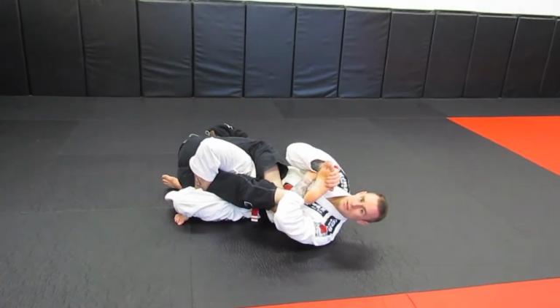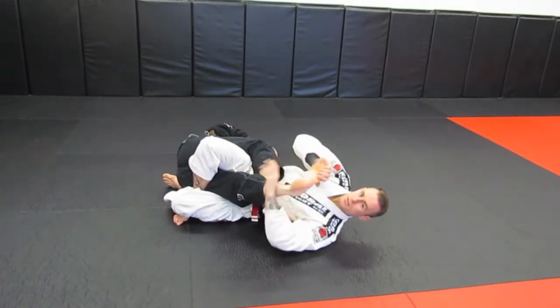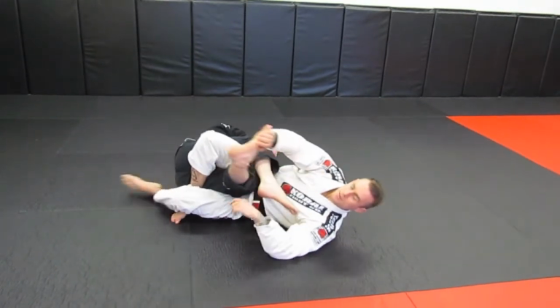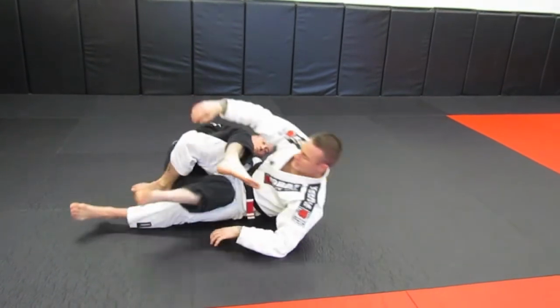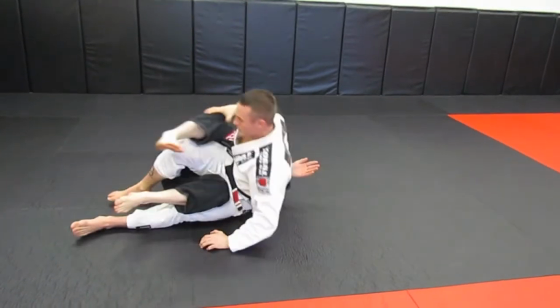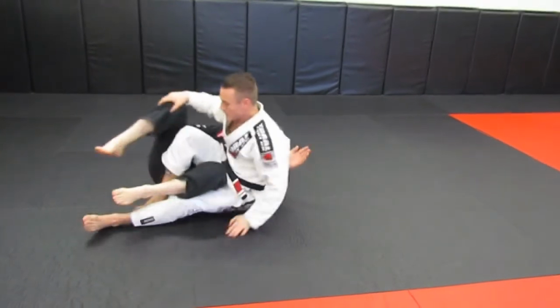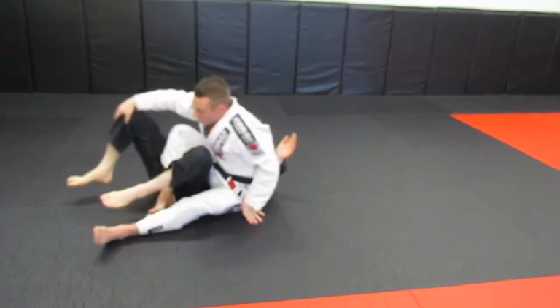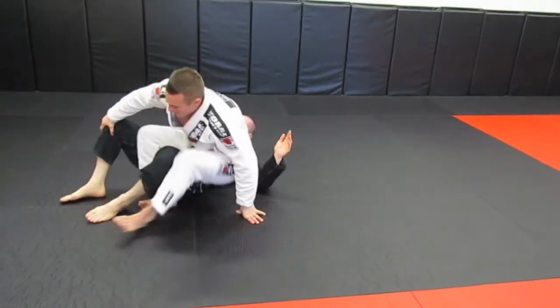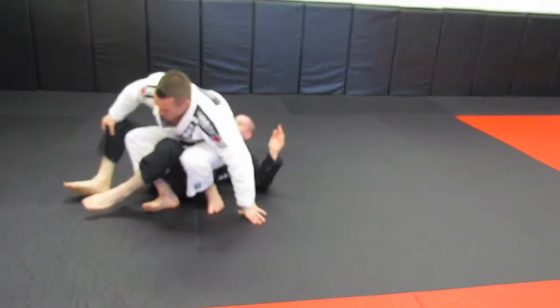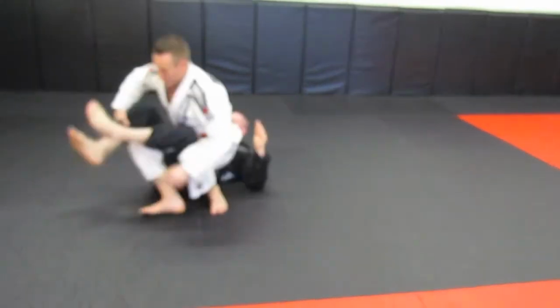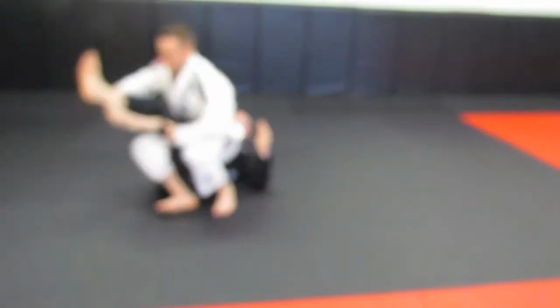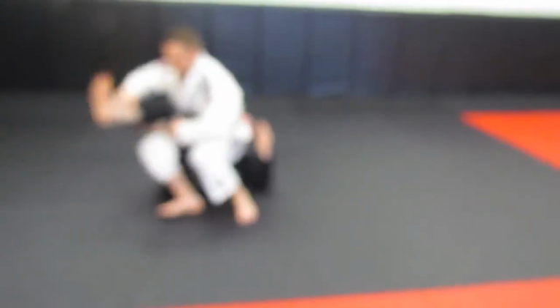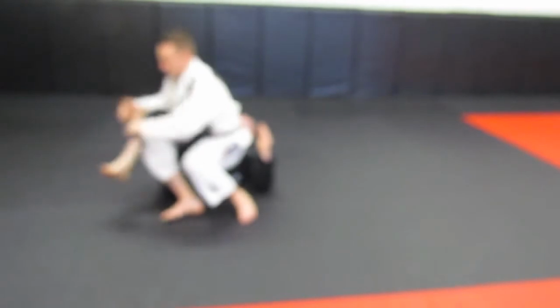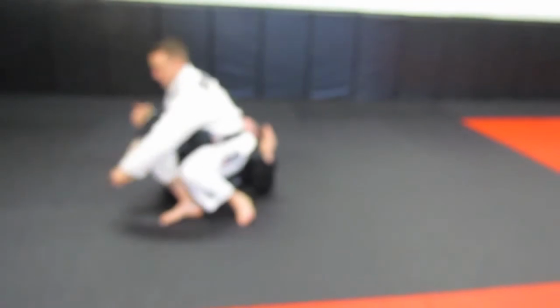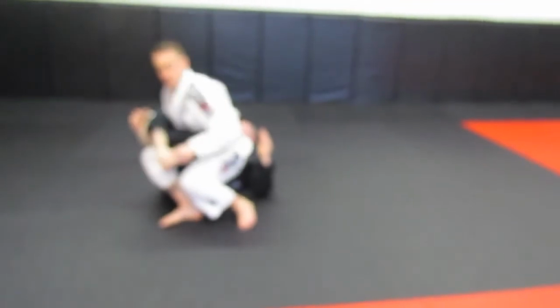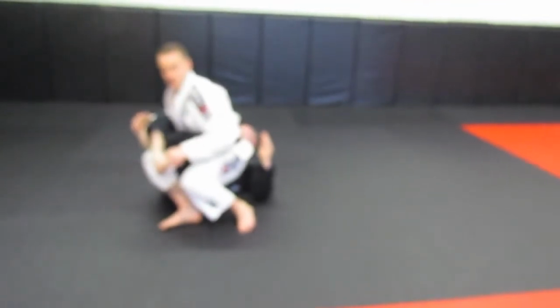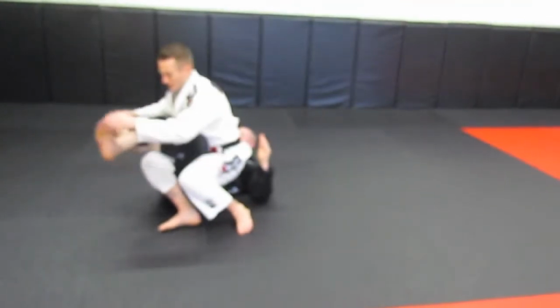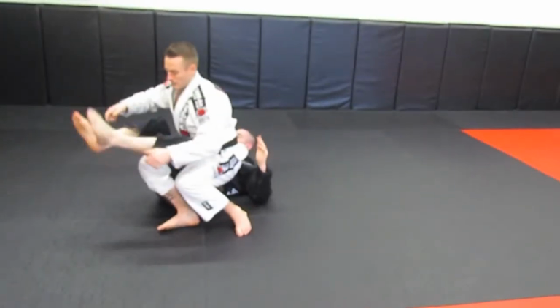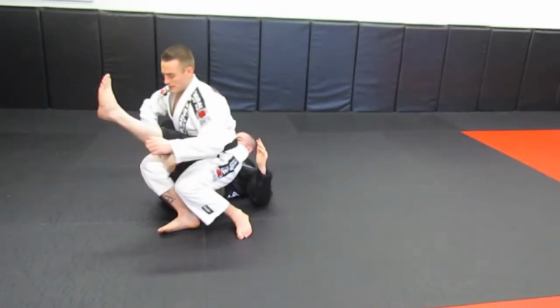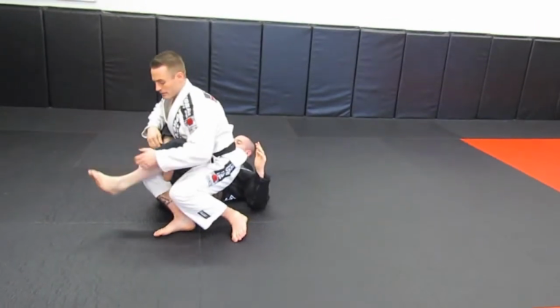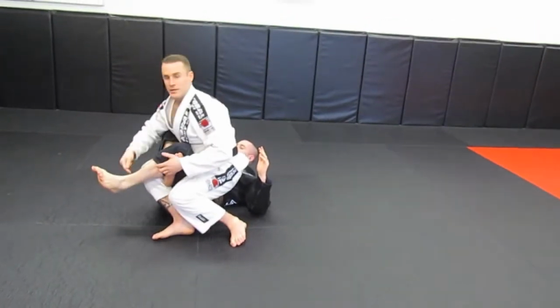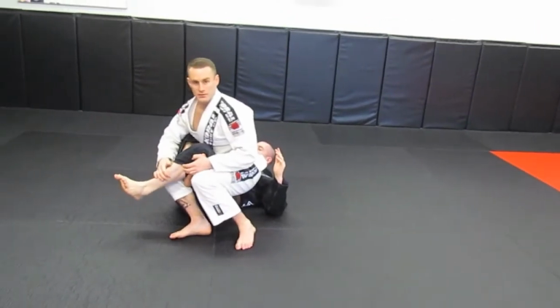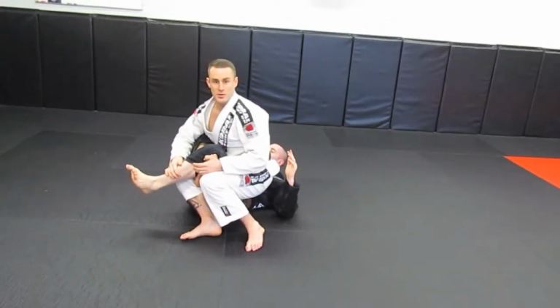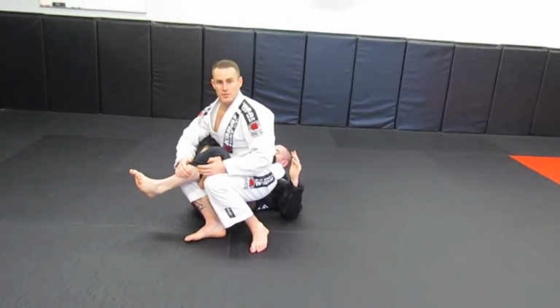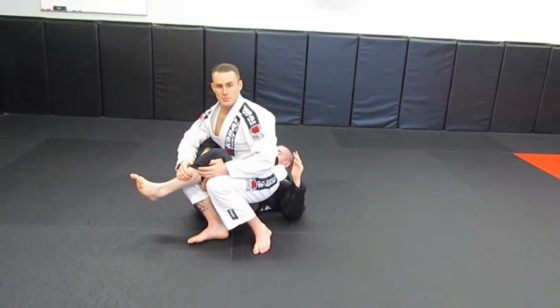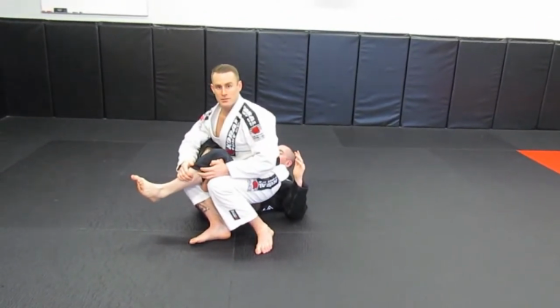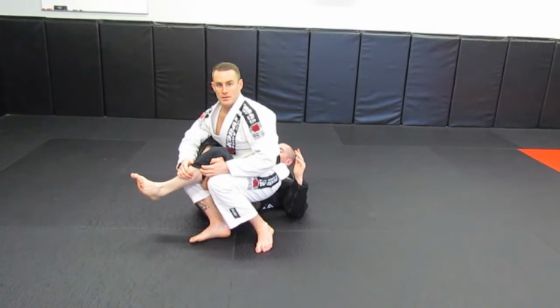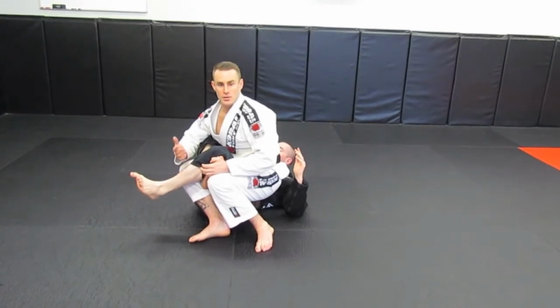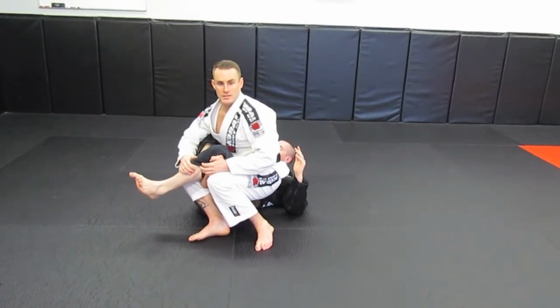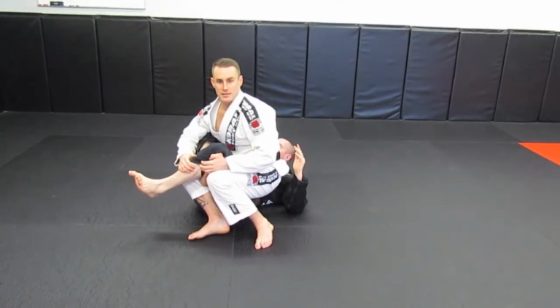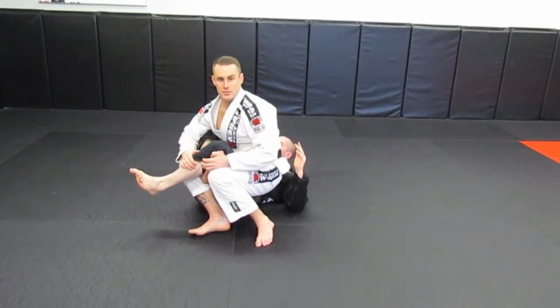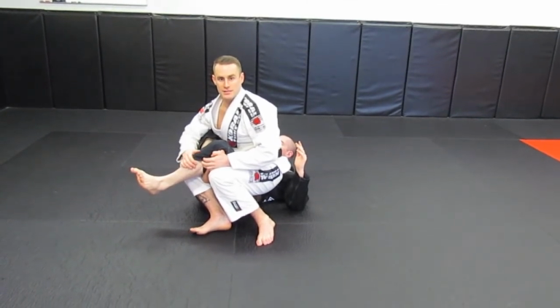So it's a double attack or even a triple attack — because if he's here, you have the foot lock. If he's here, you have the knee bar and foot lock as well. I hope you guys like it, let me know what you guys think.